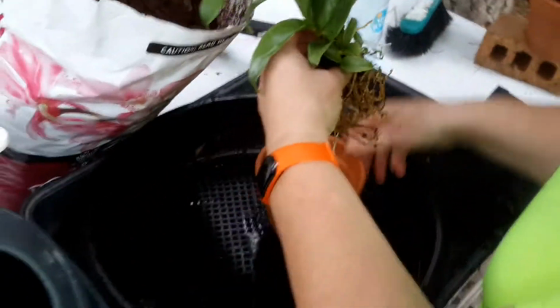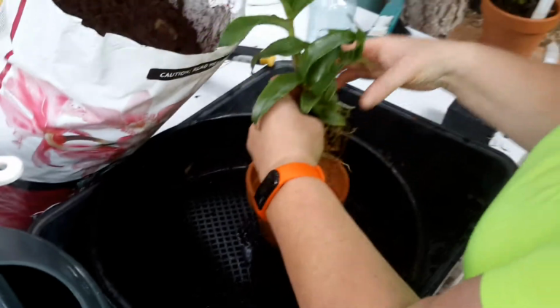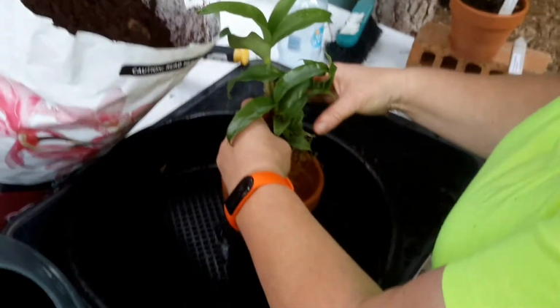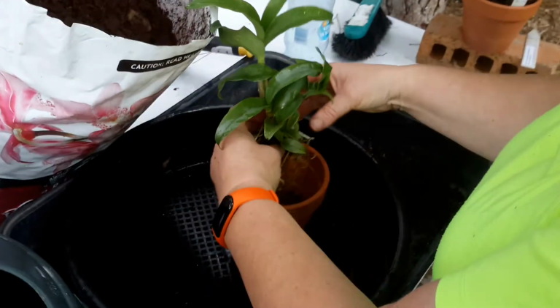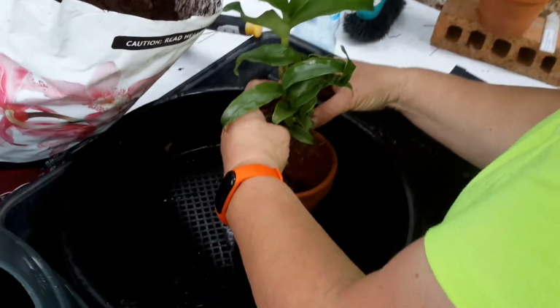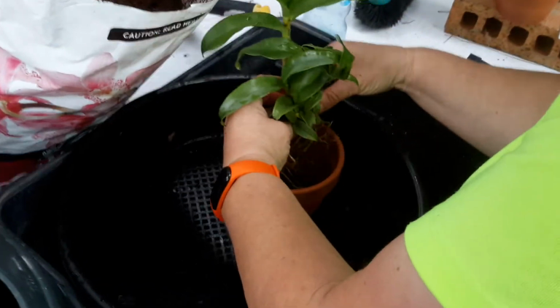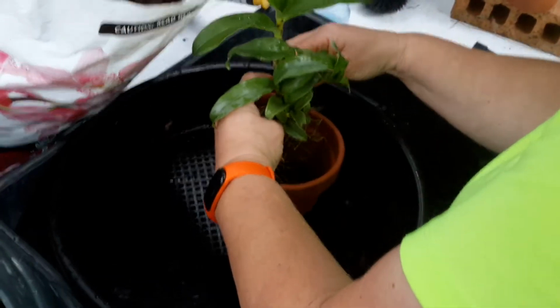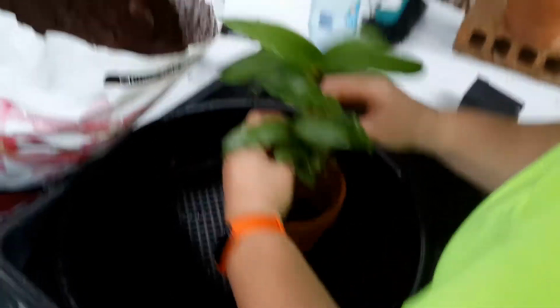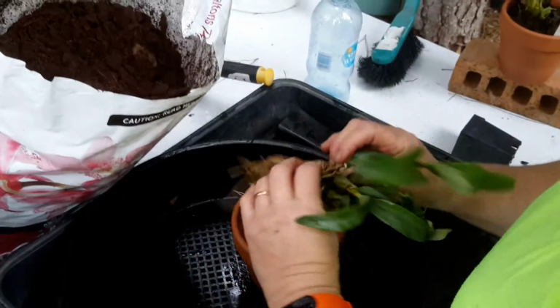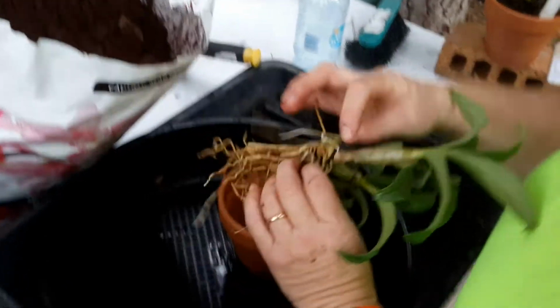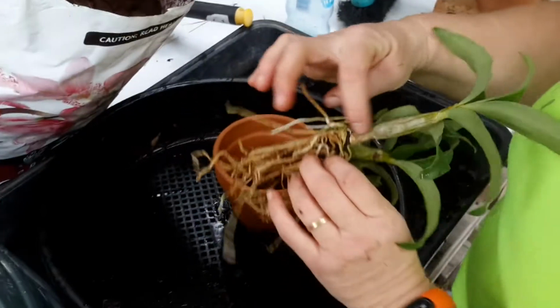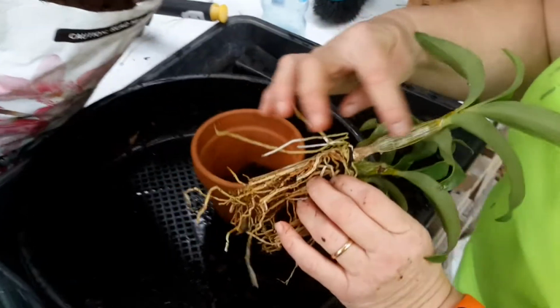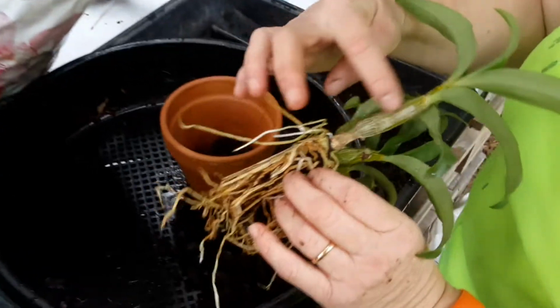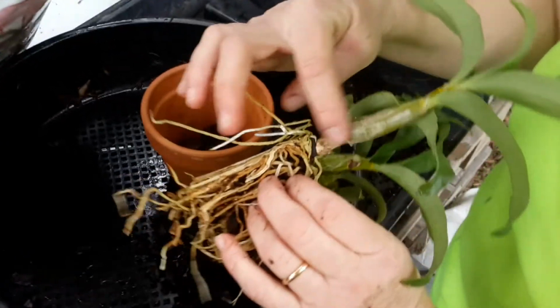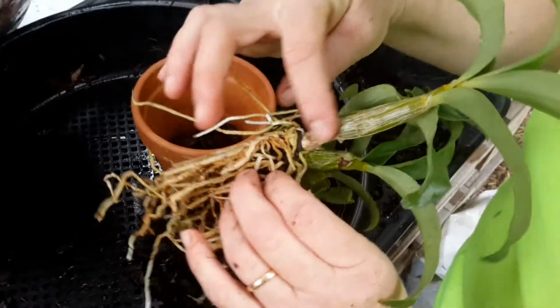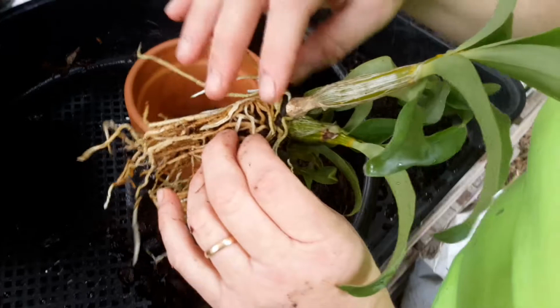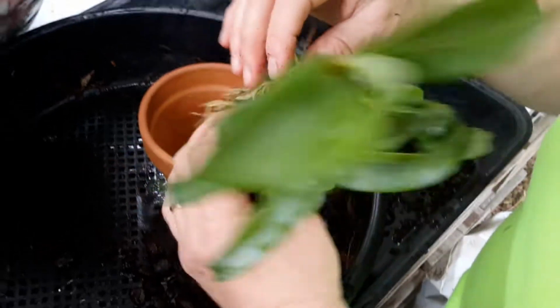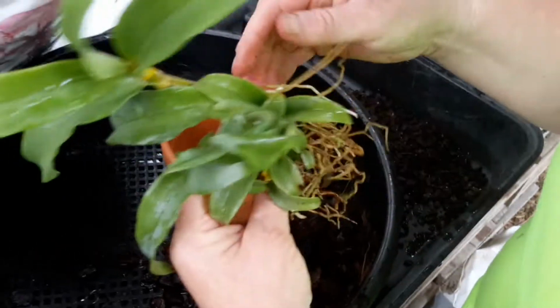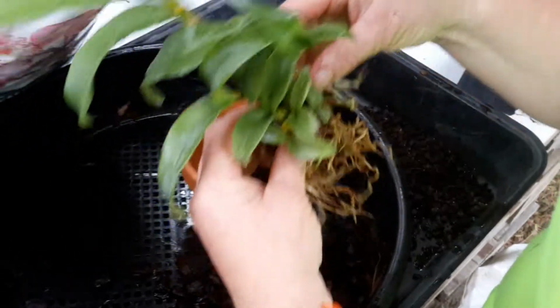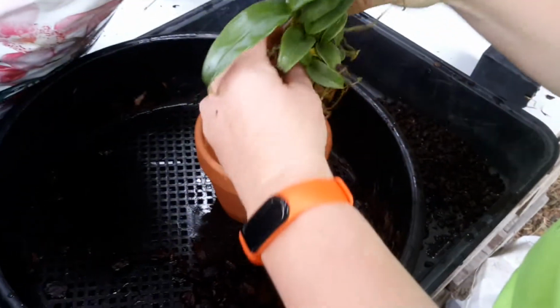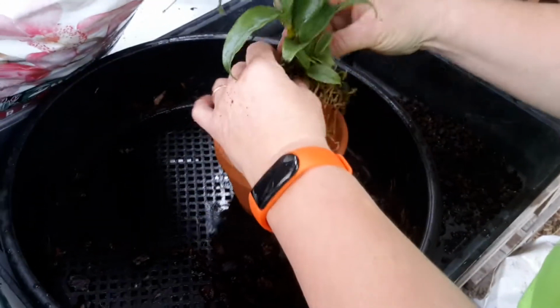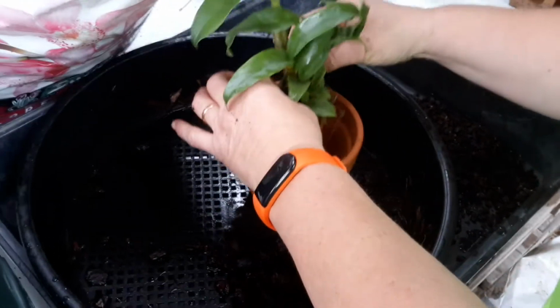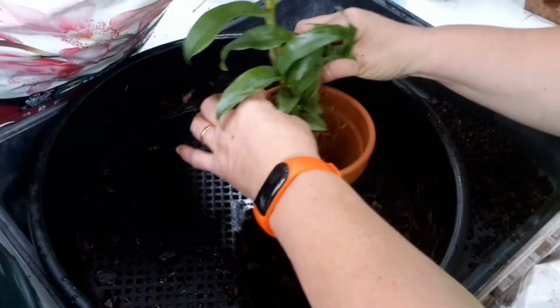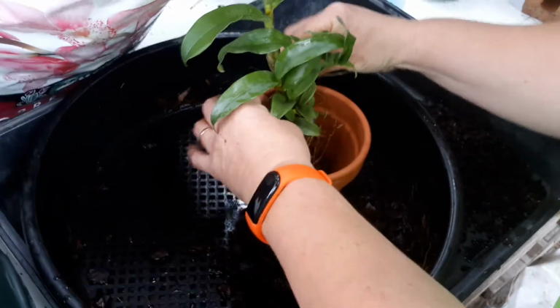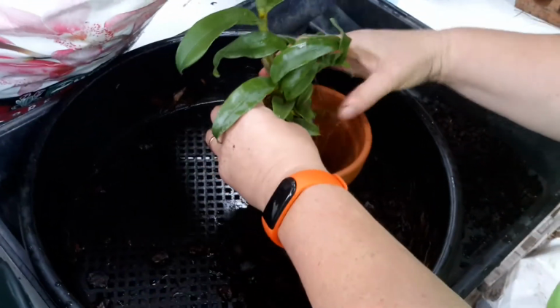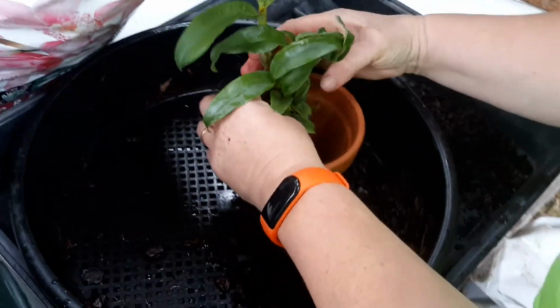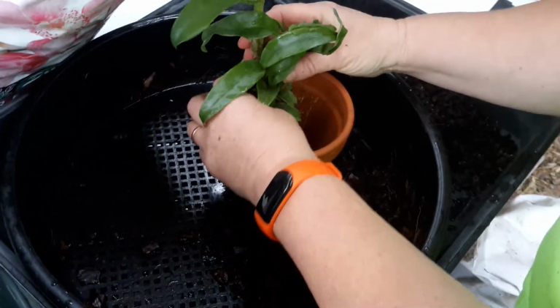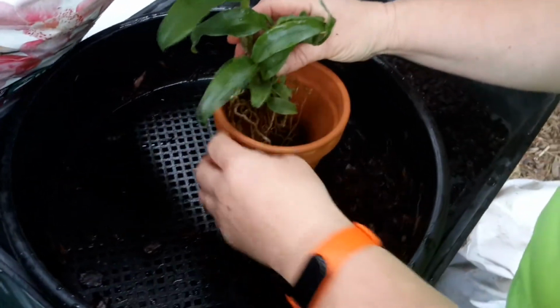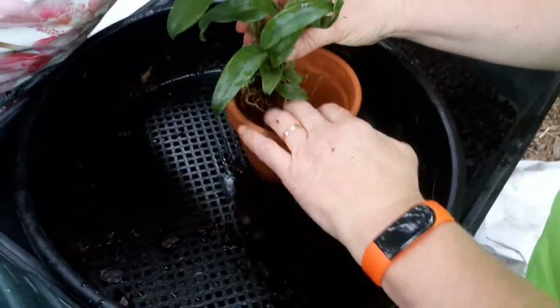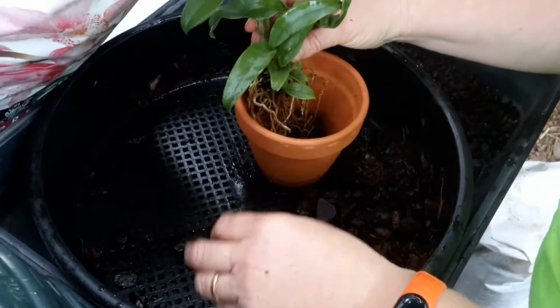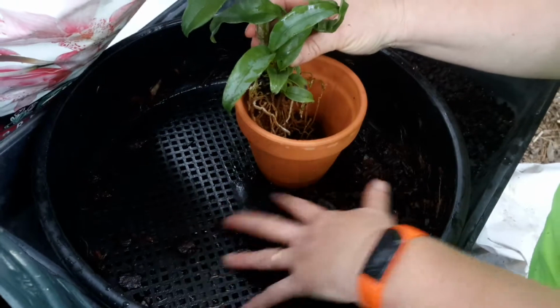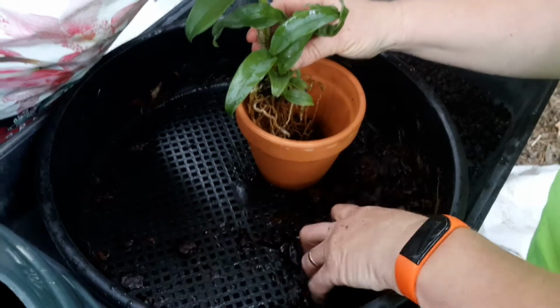Just put it in the pot. This is the old pseudobulb here, so I'm going to put it at the back of the pot so it's got a little bit more growth to come to the front.